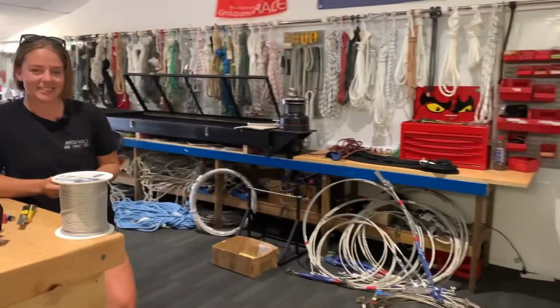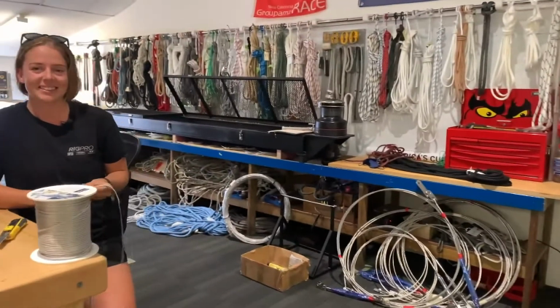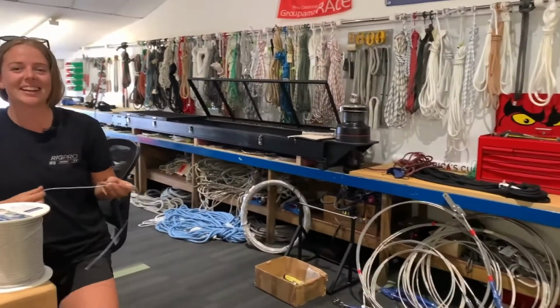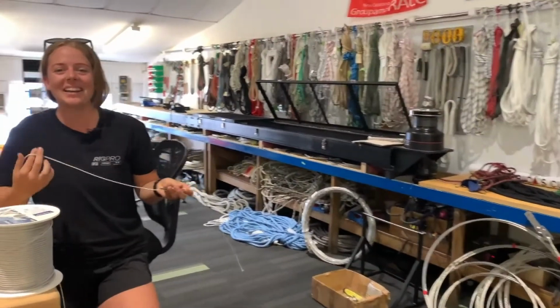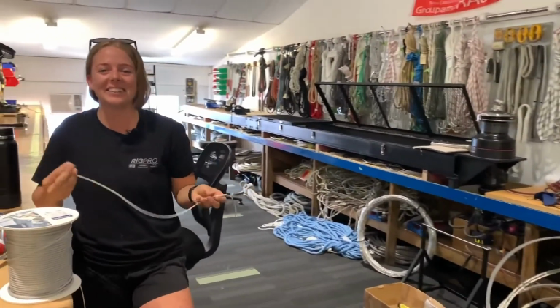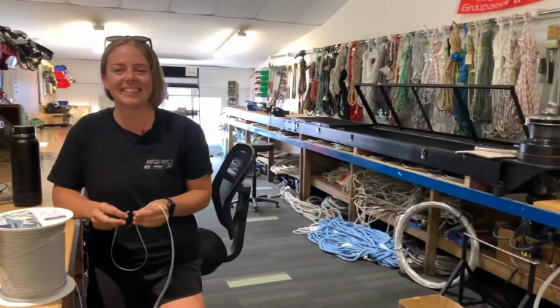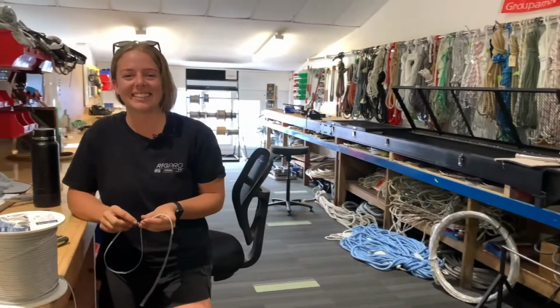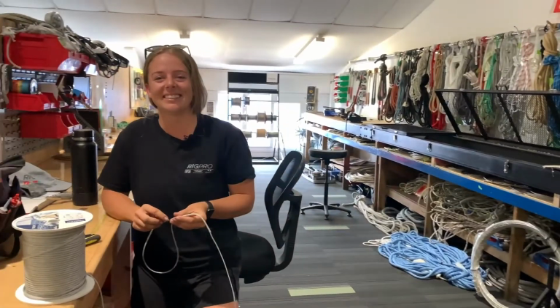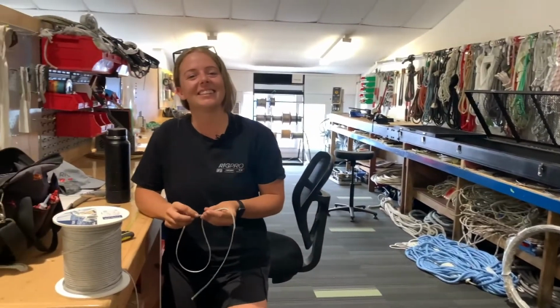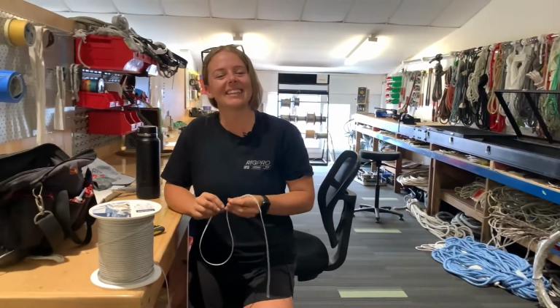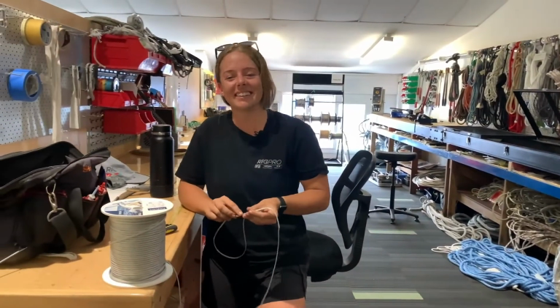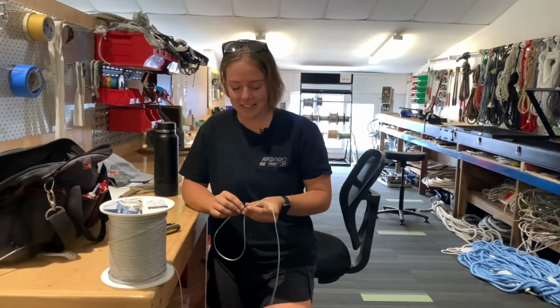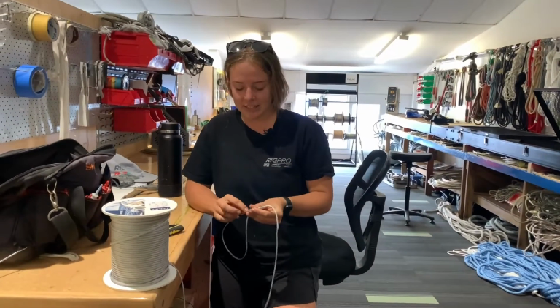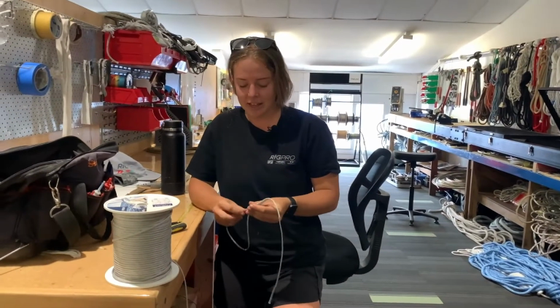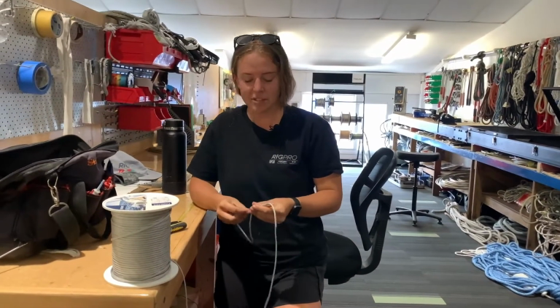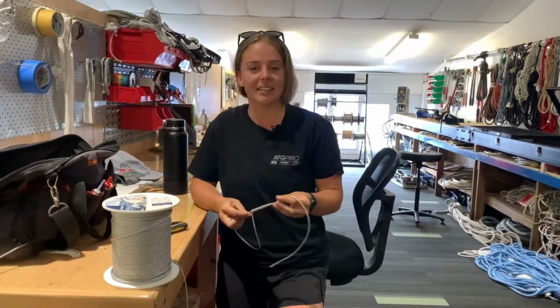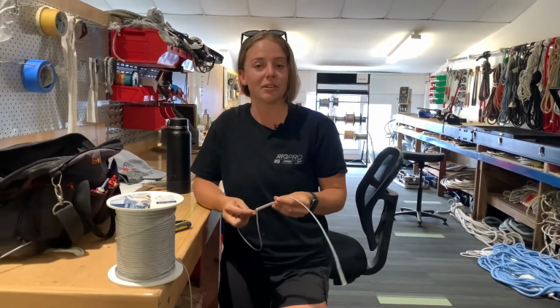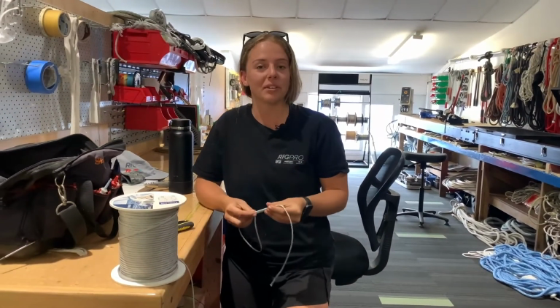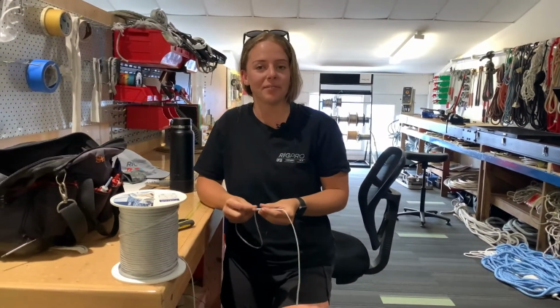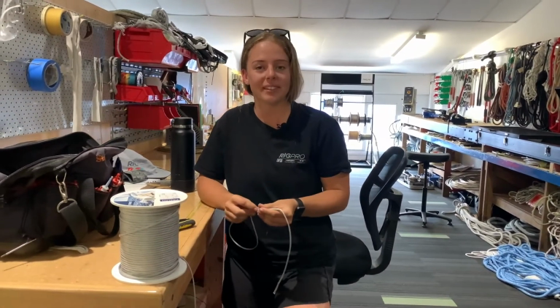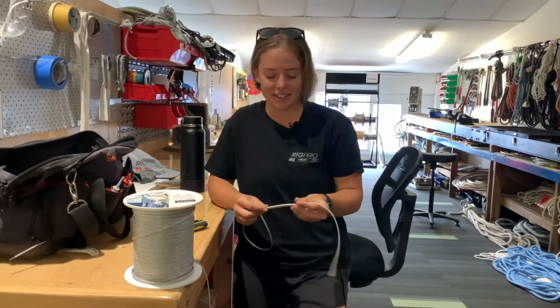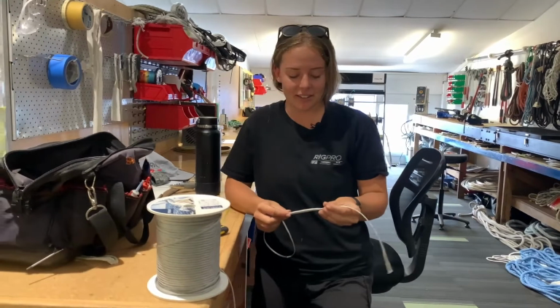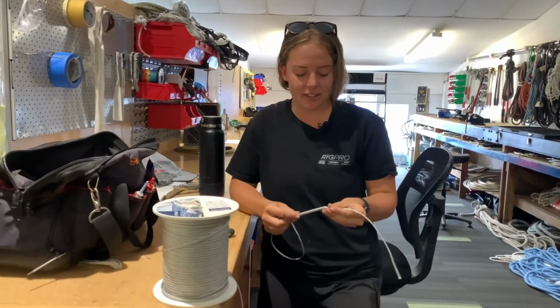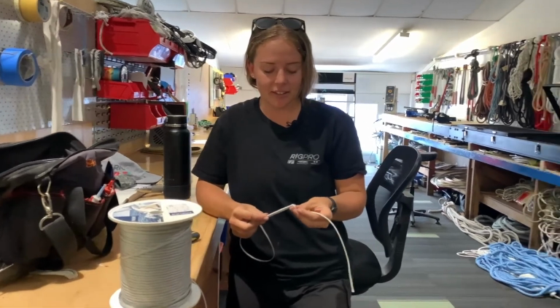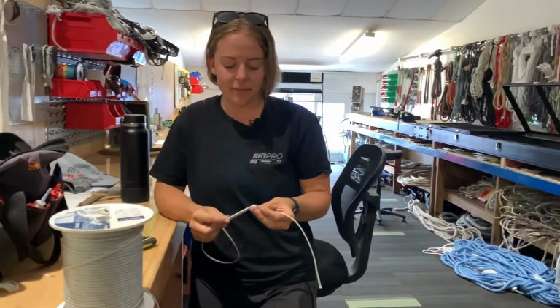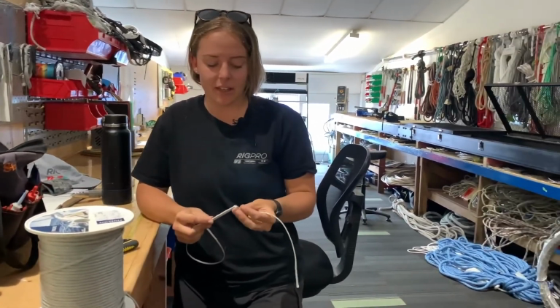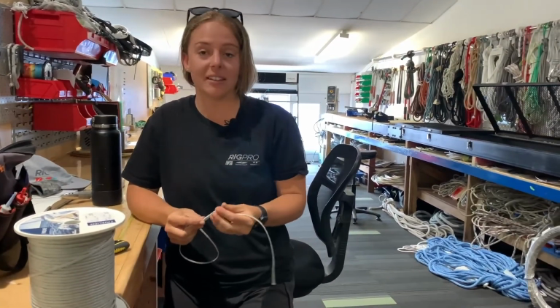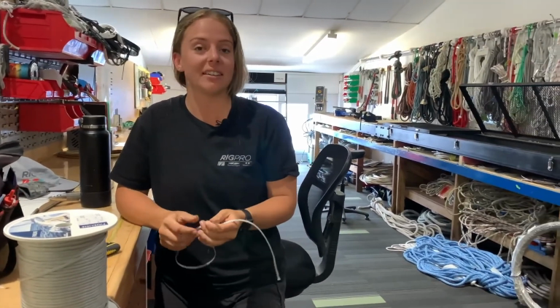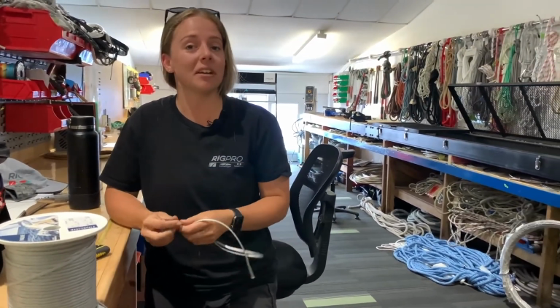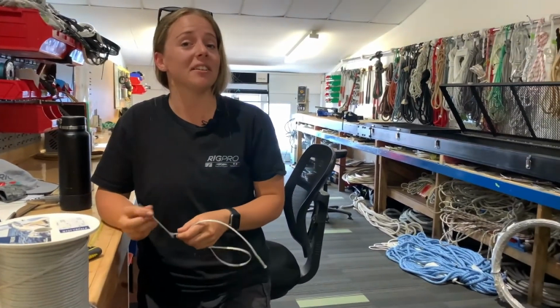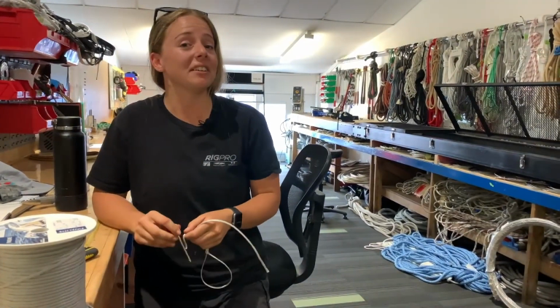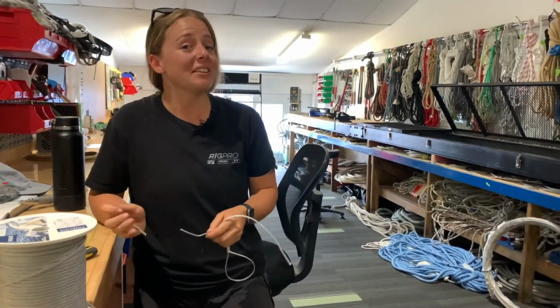Hey Bex! How are you? Good, how are you? Good, thank you. What are you up to? I'm just making a little soft shackle. Is that something you do every day? Yes it is, but it's not the only thing that I do.